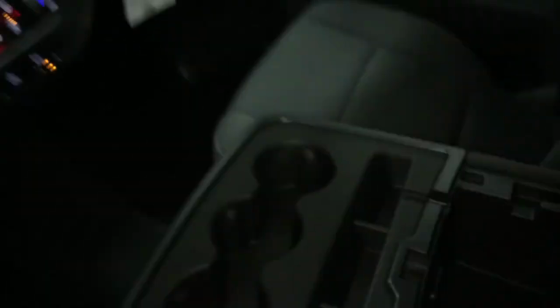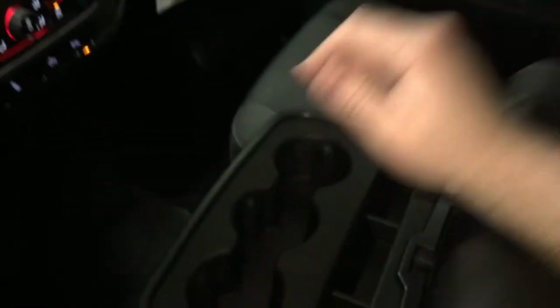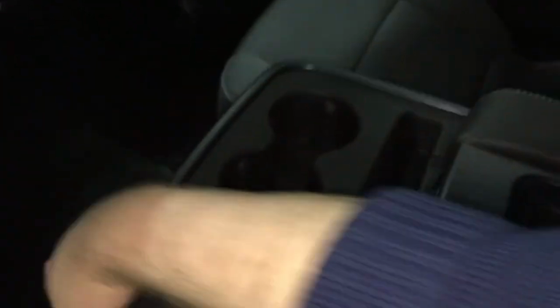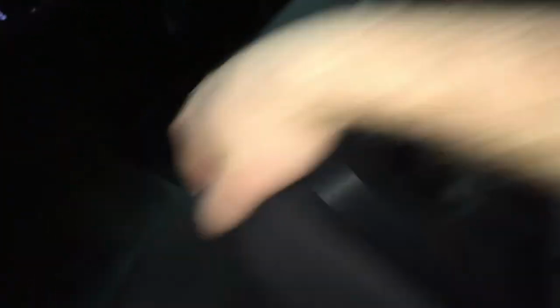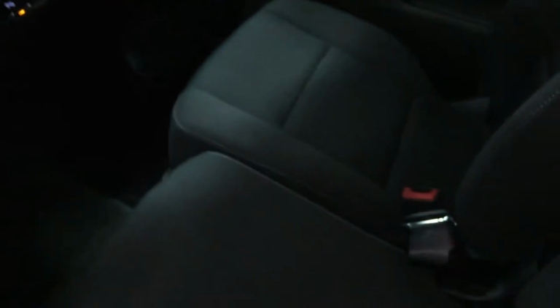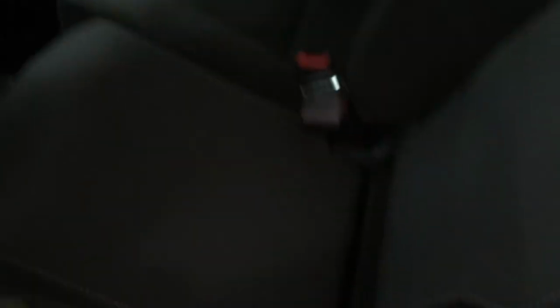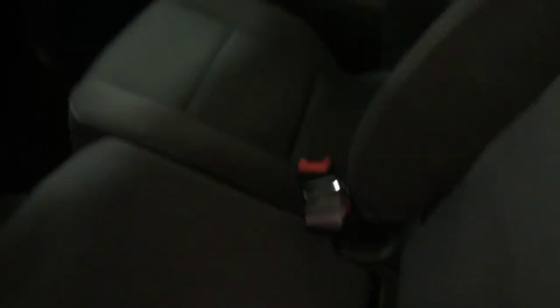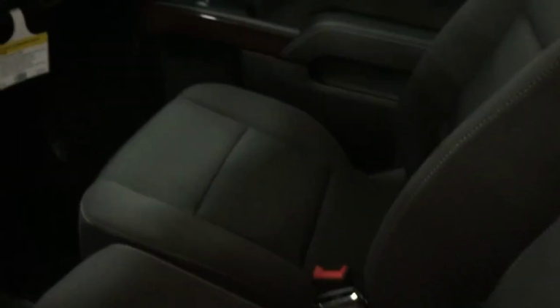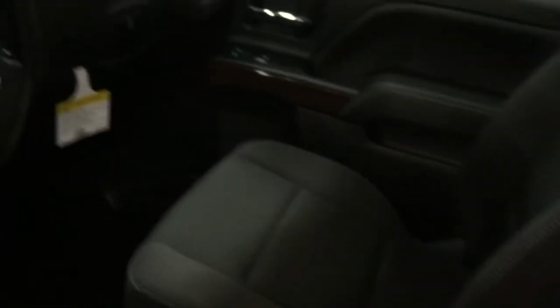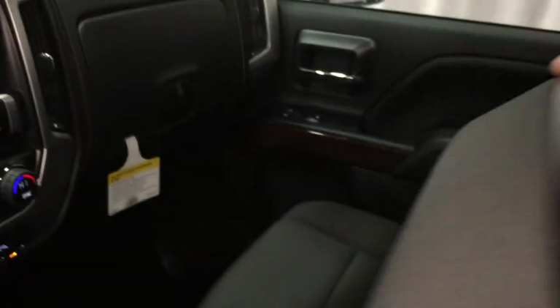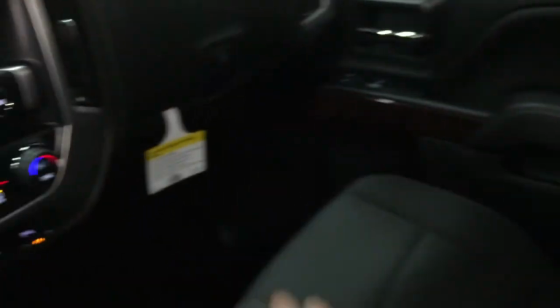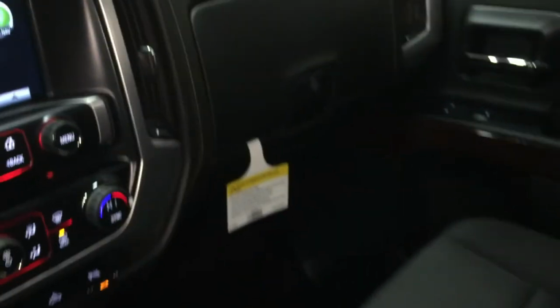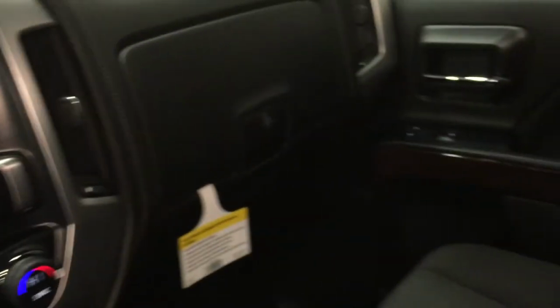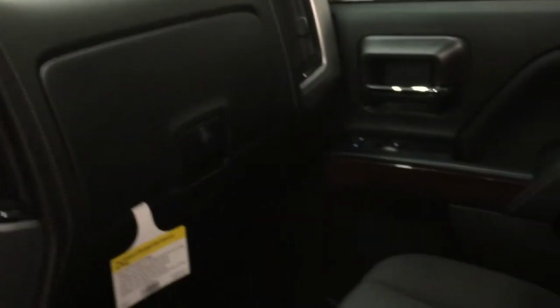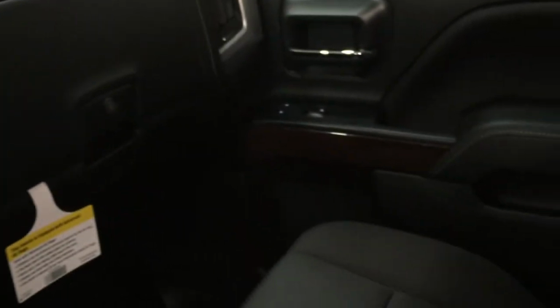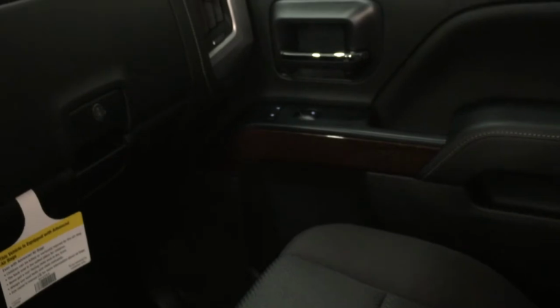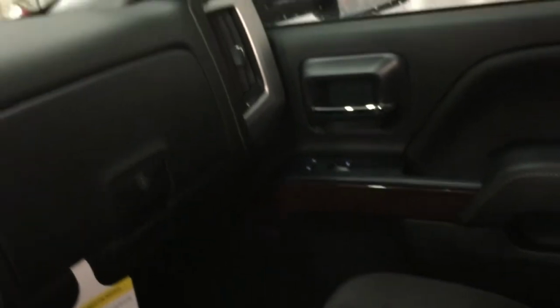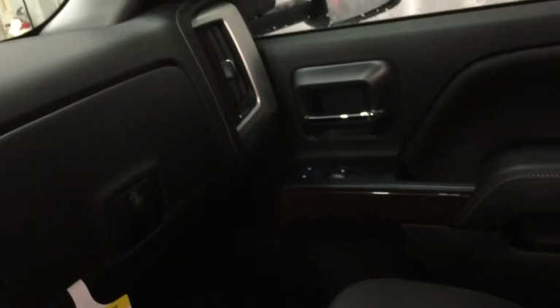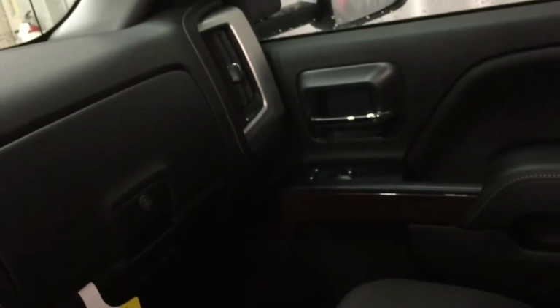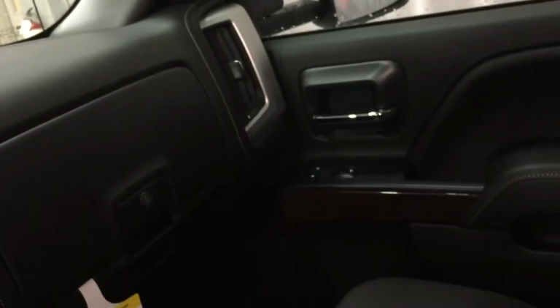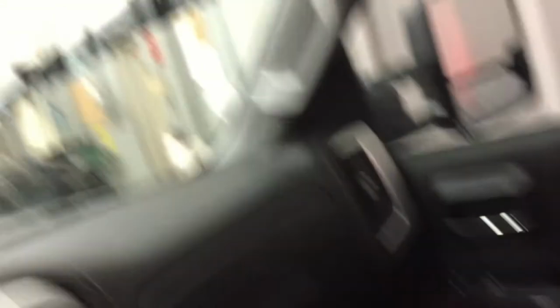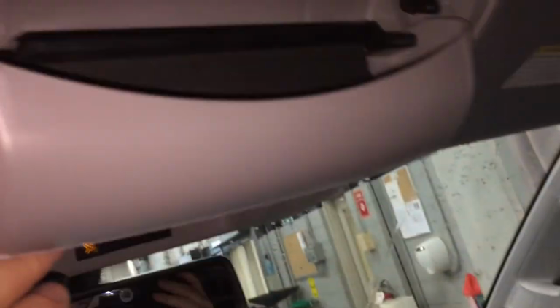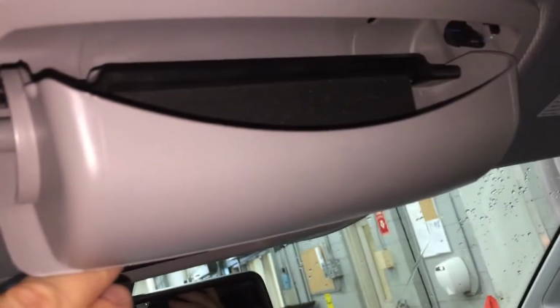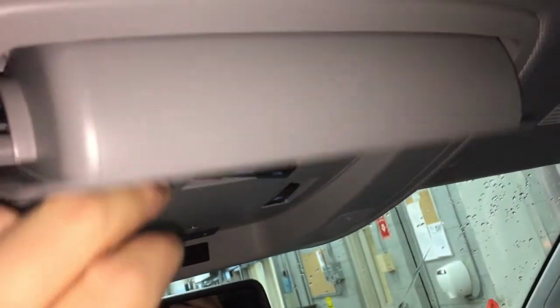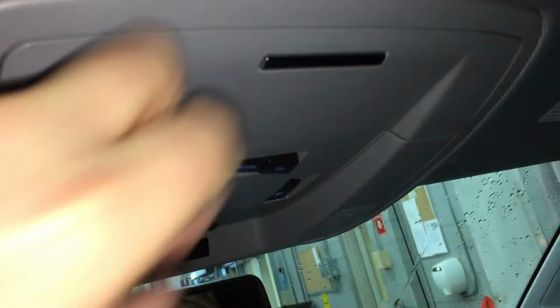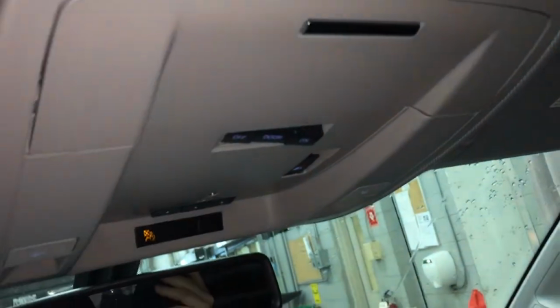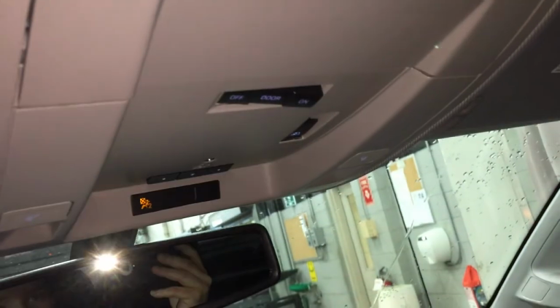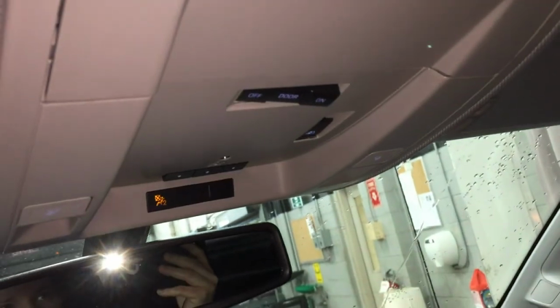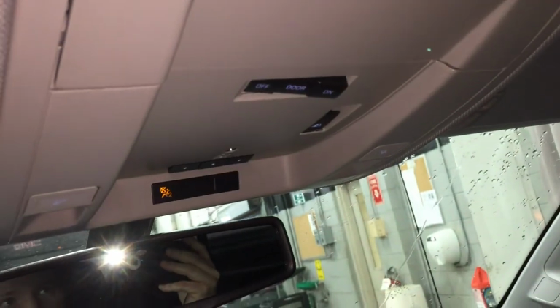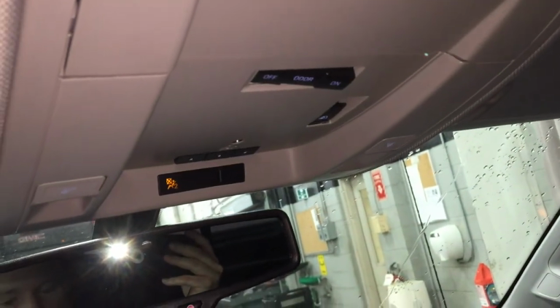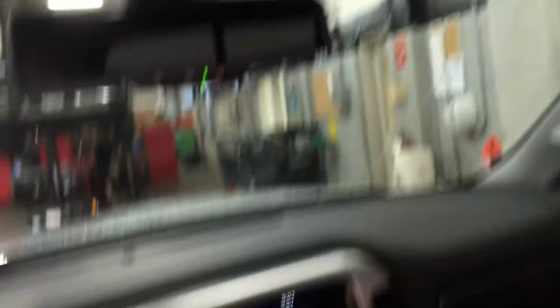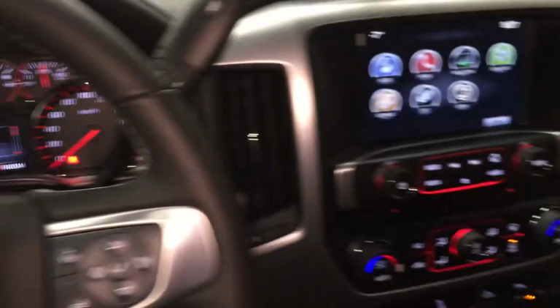Besides lots of storage, this console does lift up and you do have seating for three. There's a dual glove box over there and more storage in the passenger door. Overhead storage for sunglasses, garage door opener, and overhead lighting.